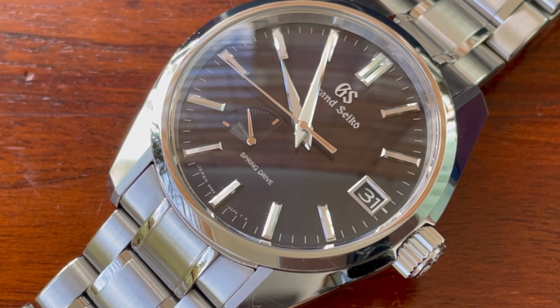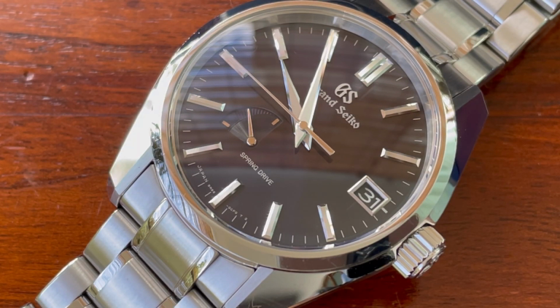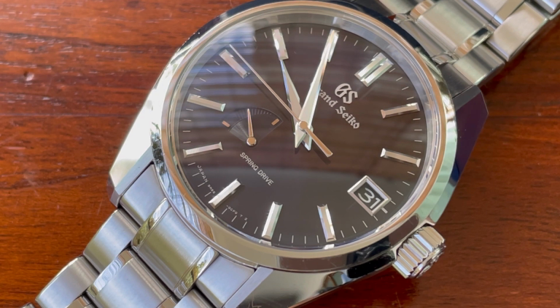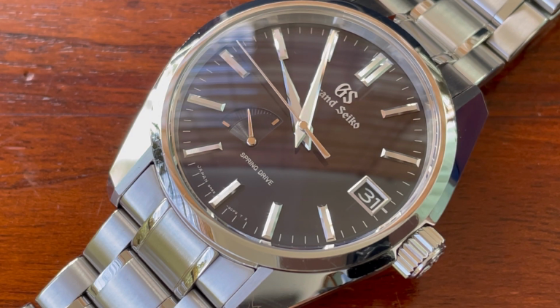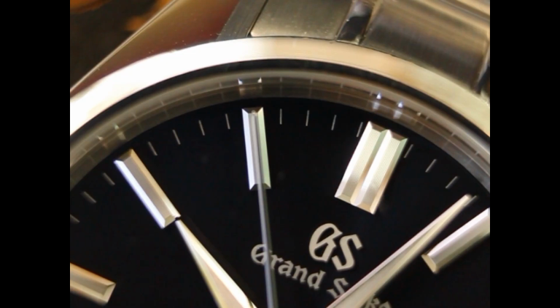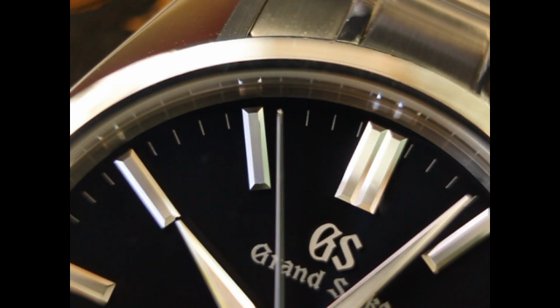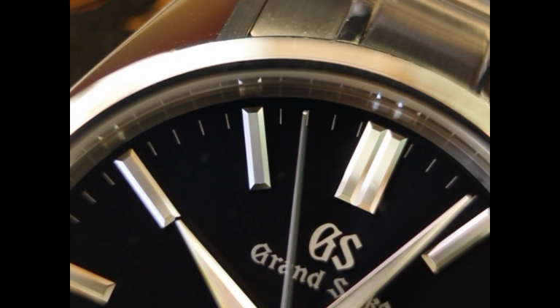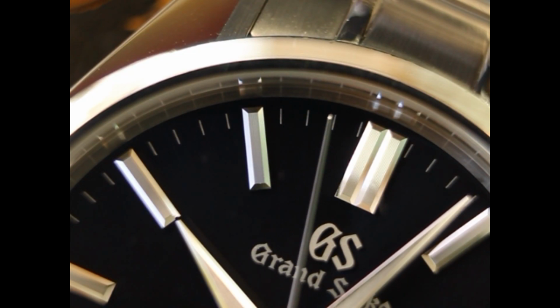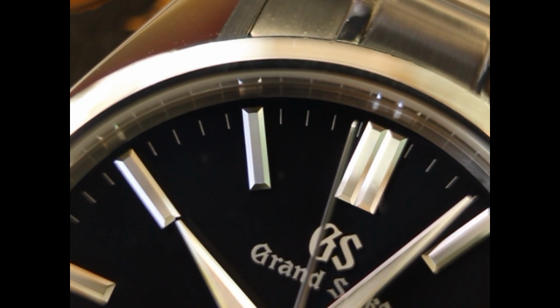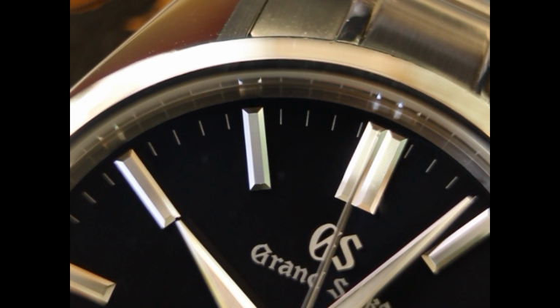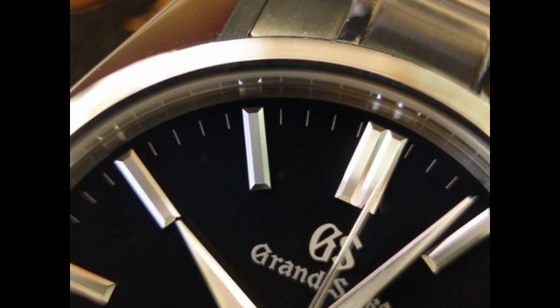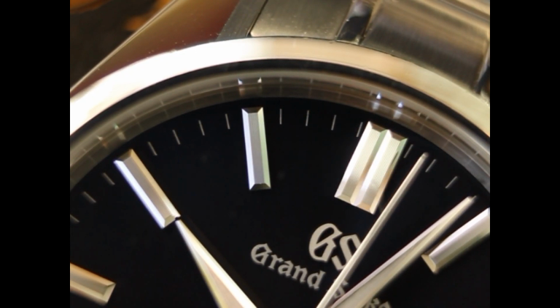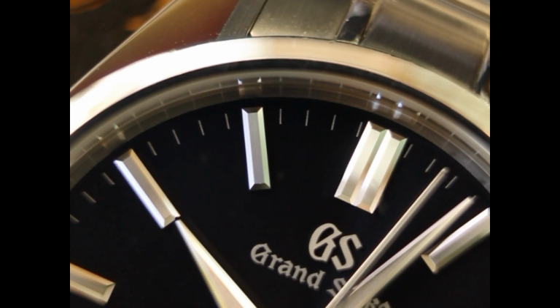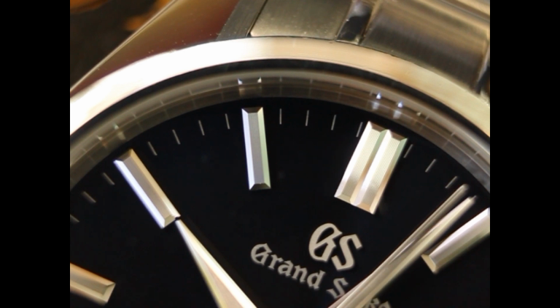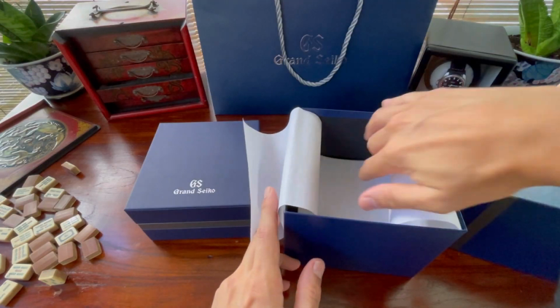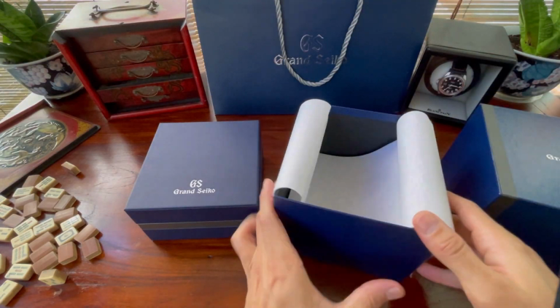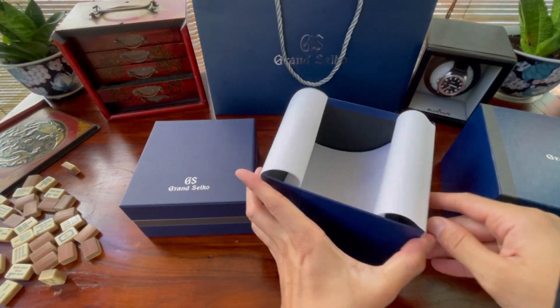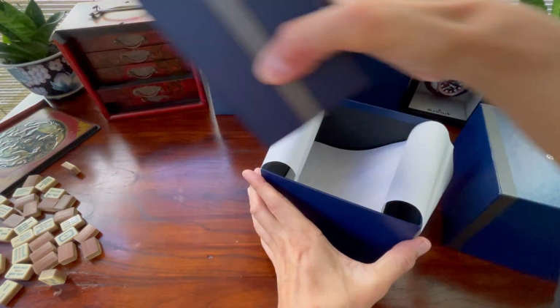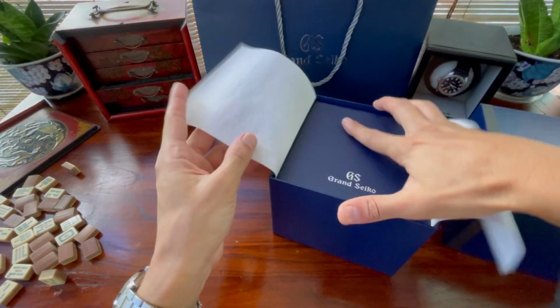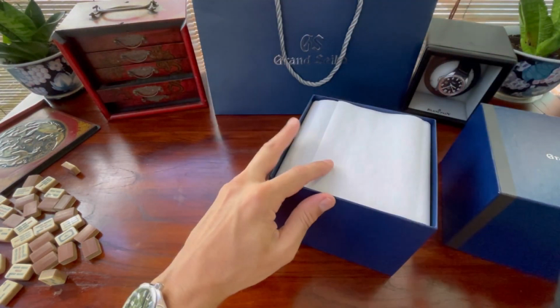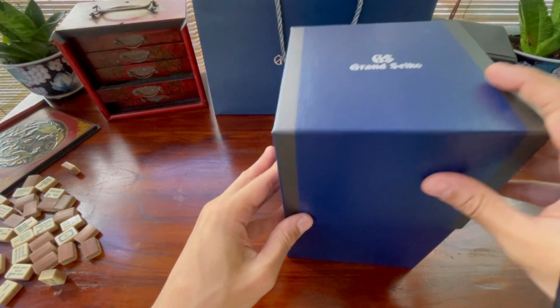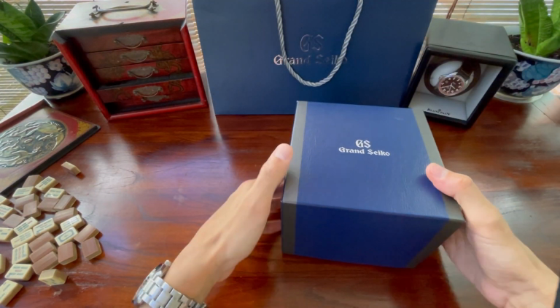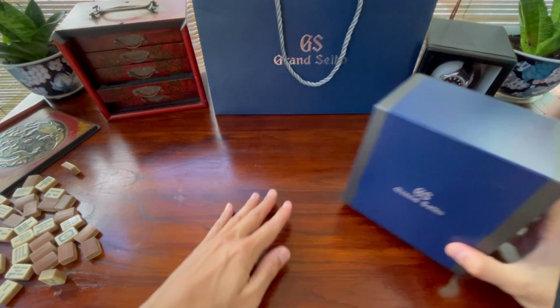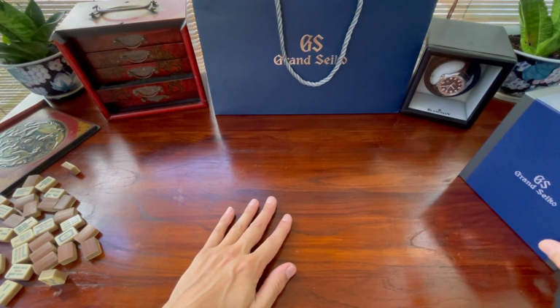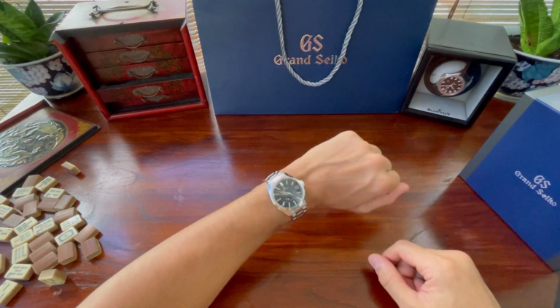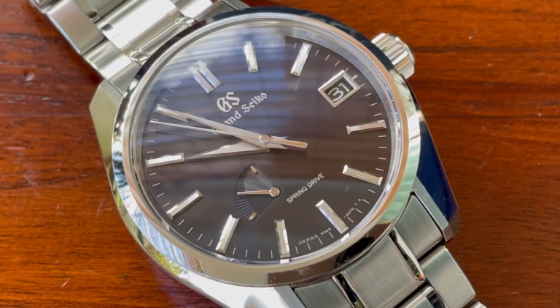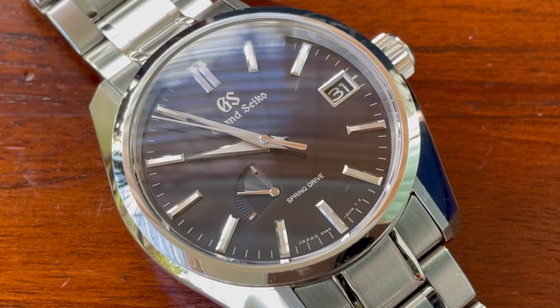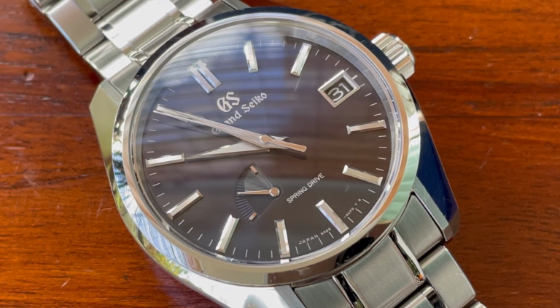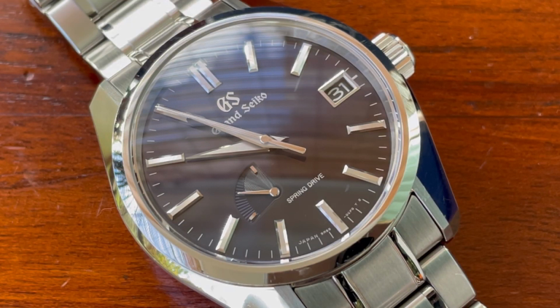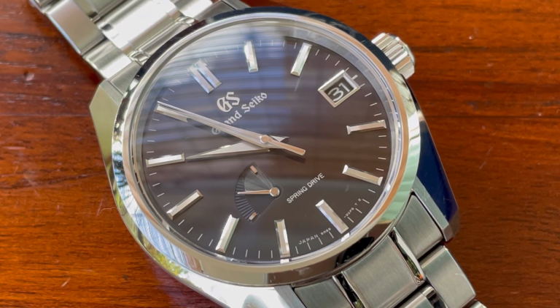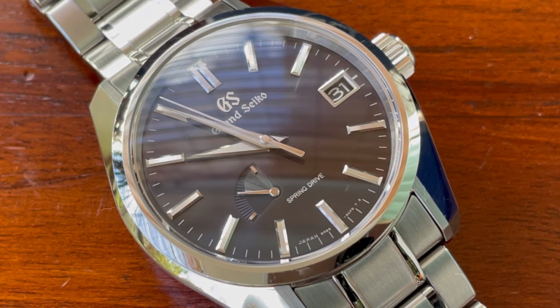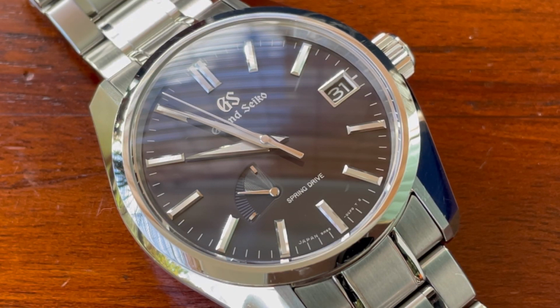I don't just think this is the best Seiko I've ever had — and I have had quite a few Seikos. I'll leave a link in the top right to the videos I've made about my Seiko journey. I think this might be the best watch I've ever owned. Never mind the best Seiko.